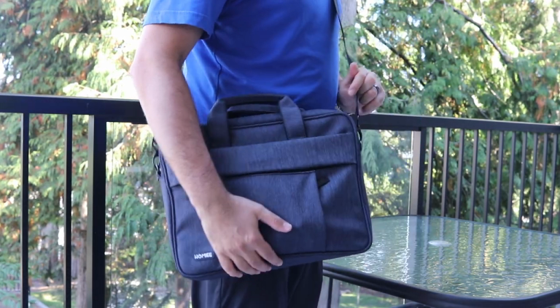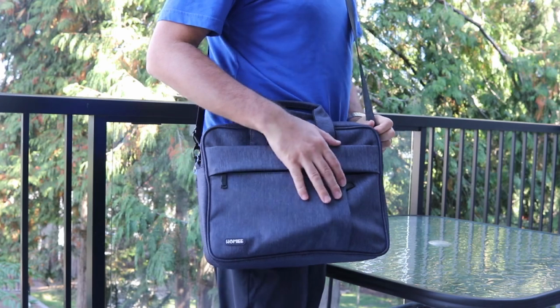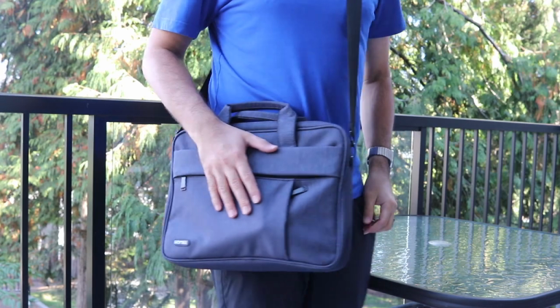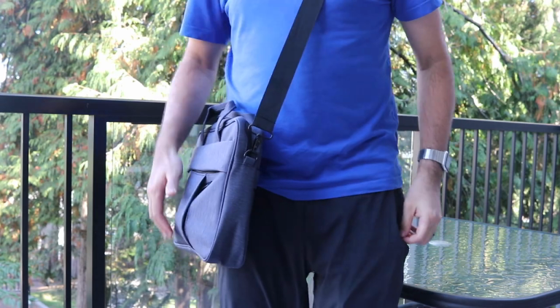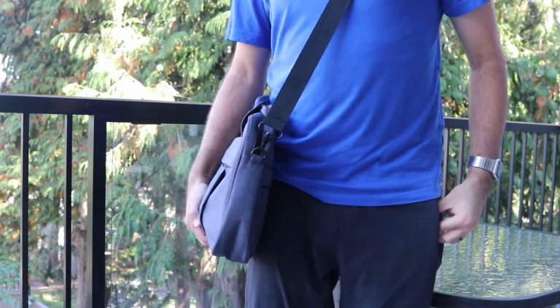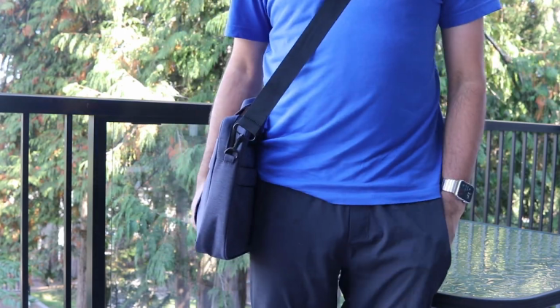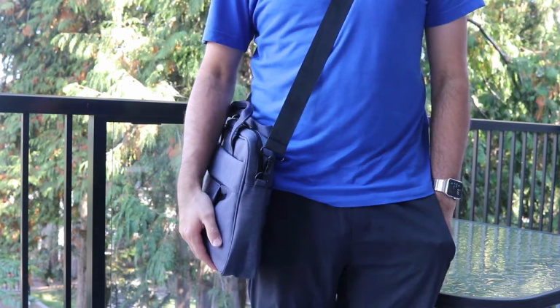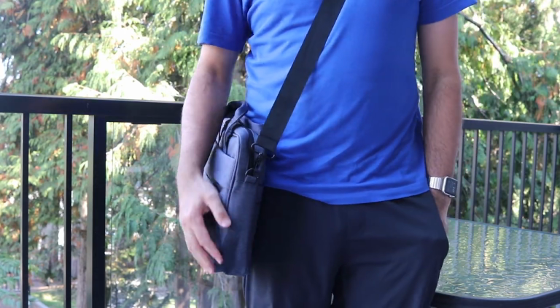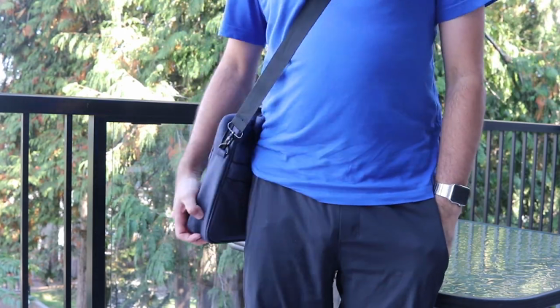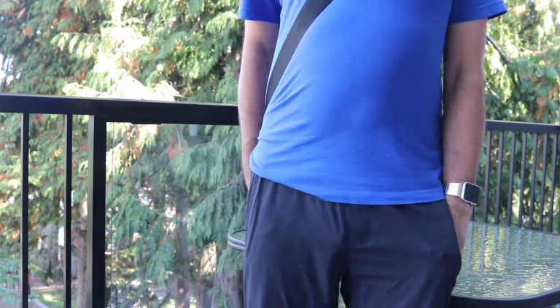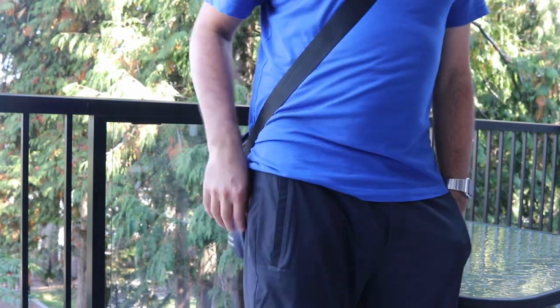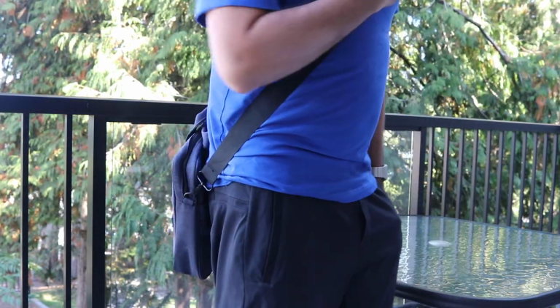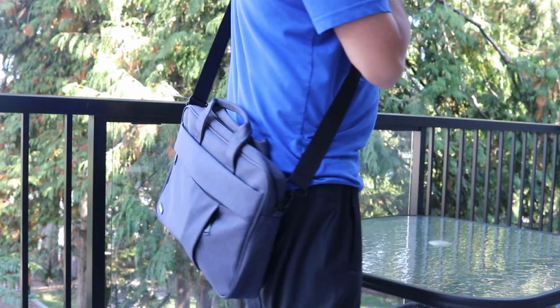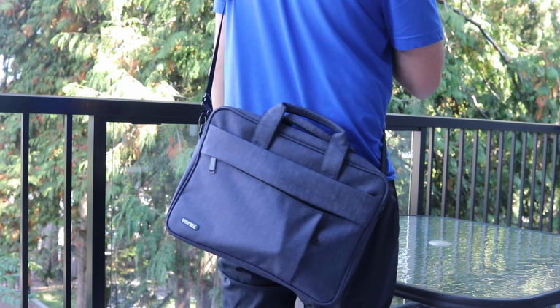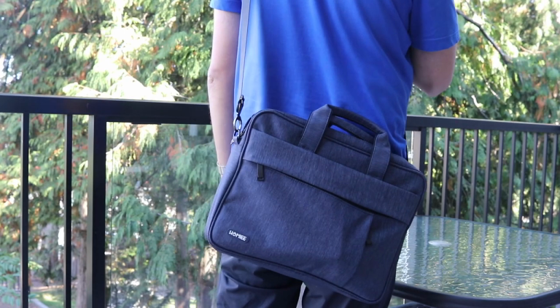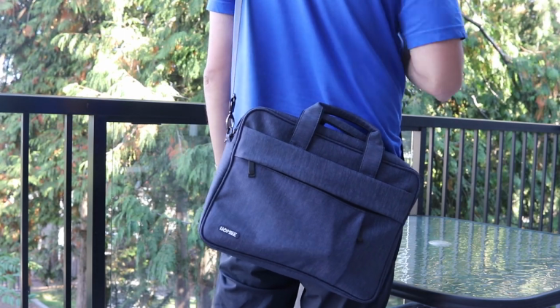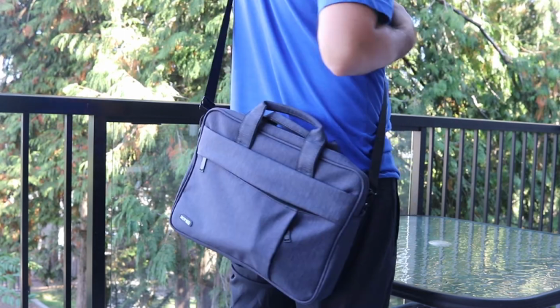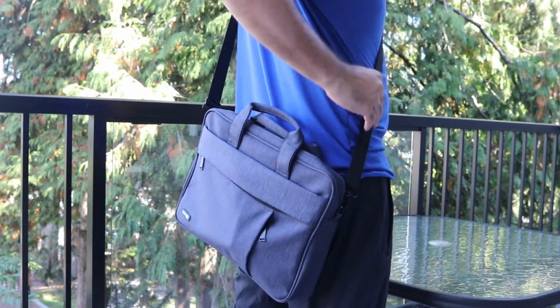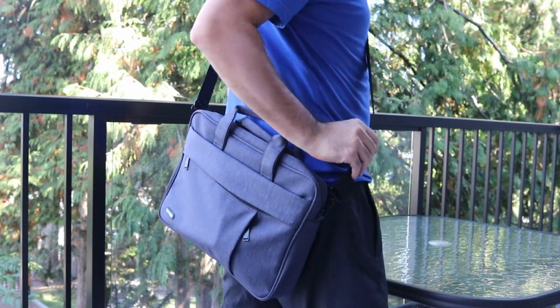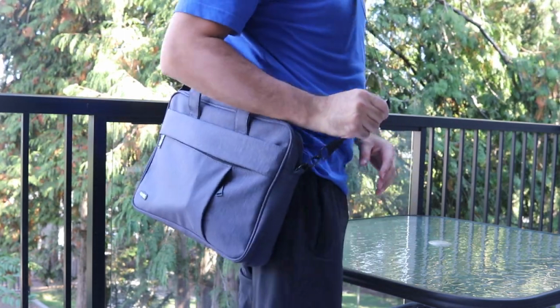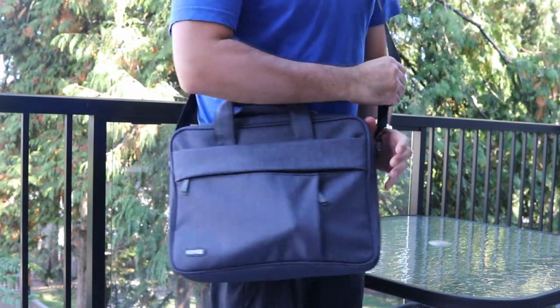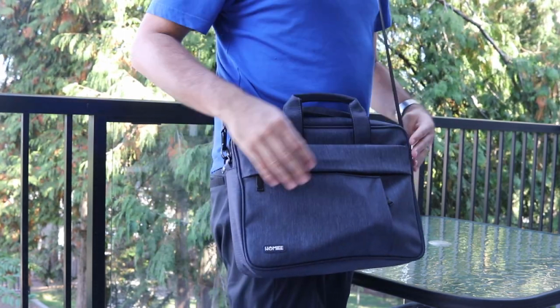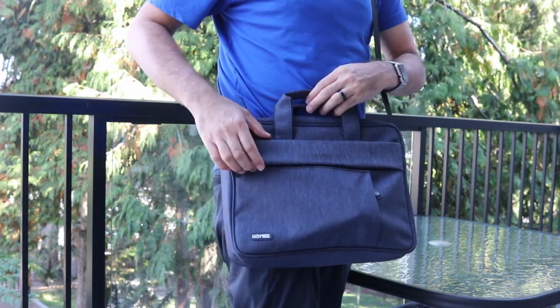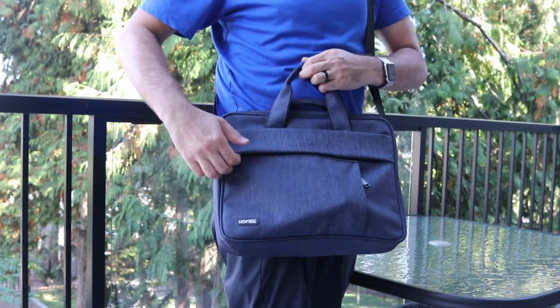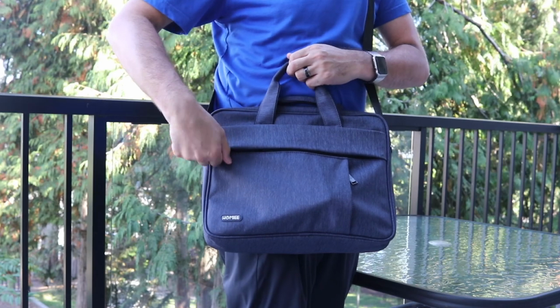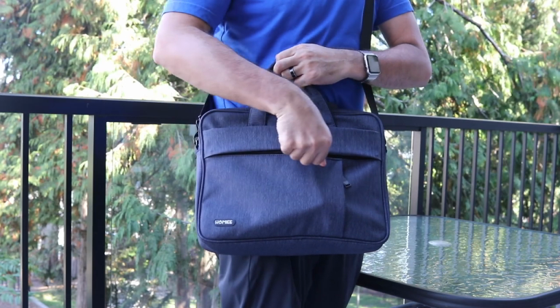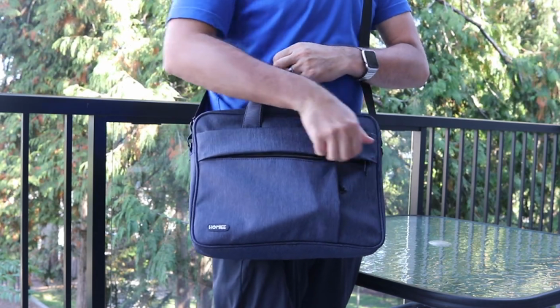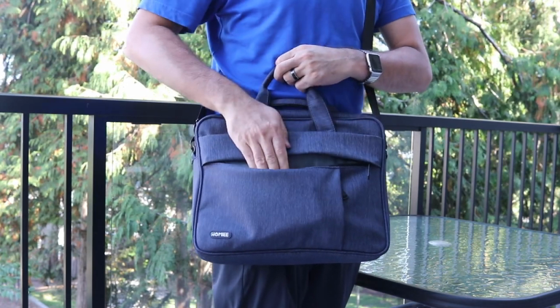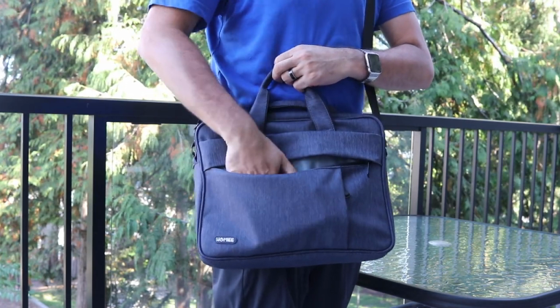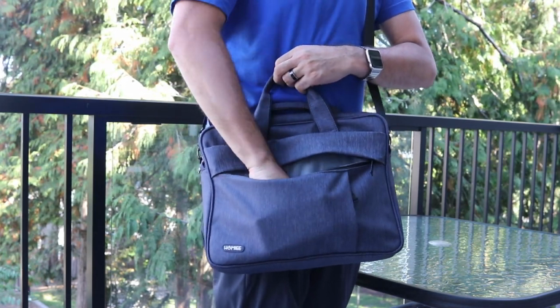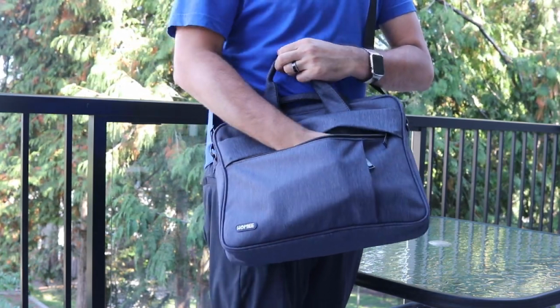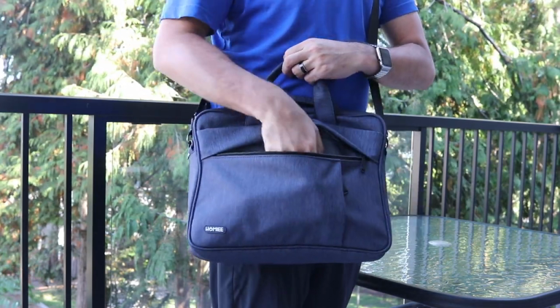Let's switch it to the cross-shoulder way, which is actually how I normally prefer to have my bag. I can also throw it around to my back so when I walk around it's really not in the way — you just want to be a little more aware of security. Accessing the bag and pulling out any tech products is very easy and comfortable.